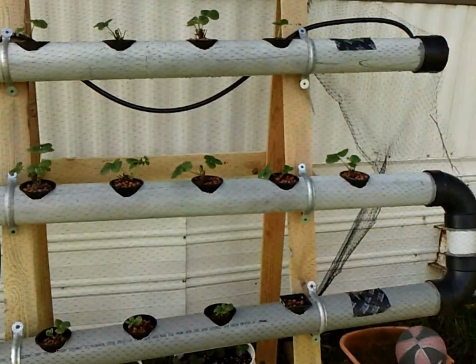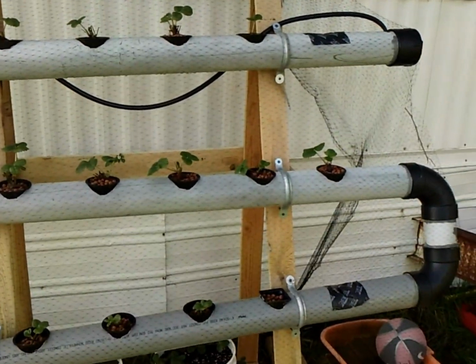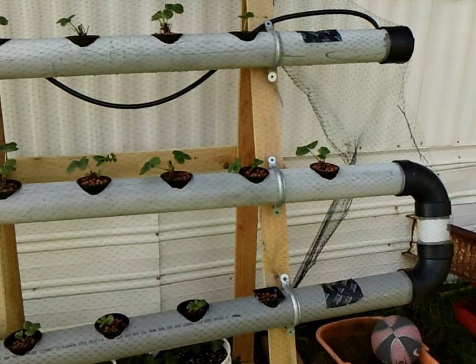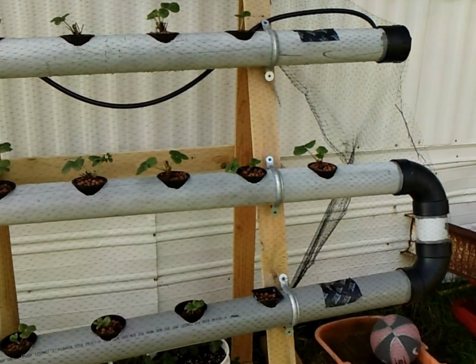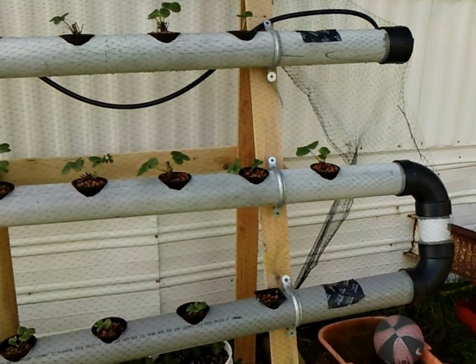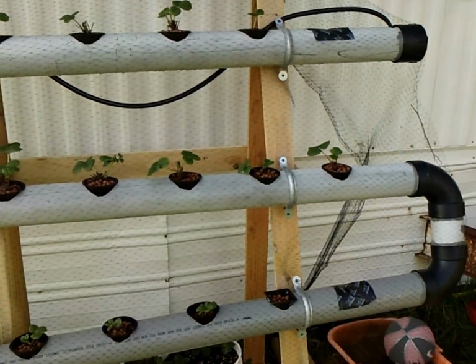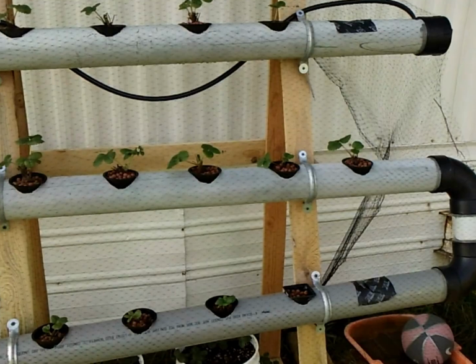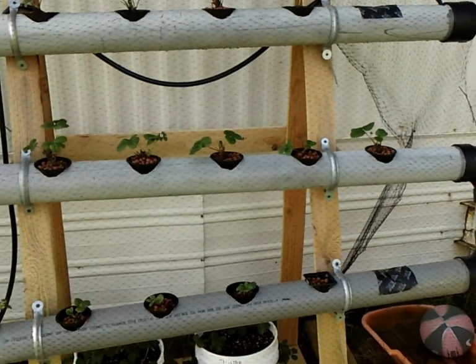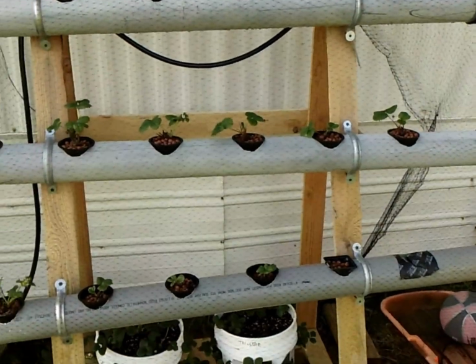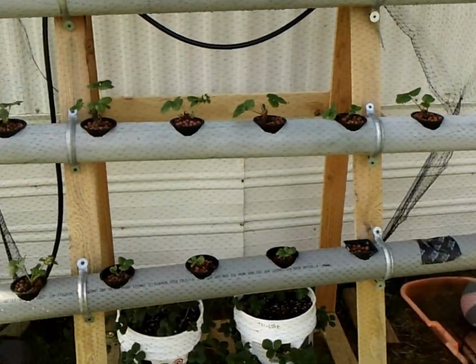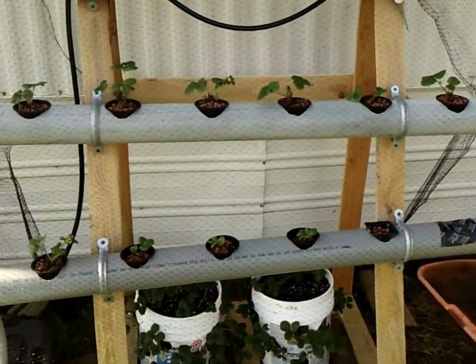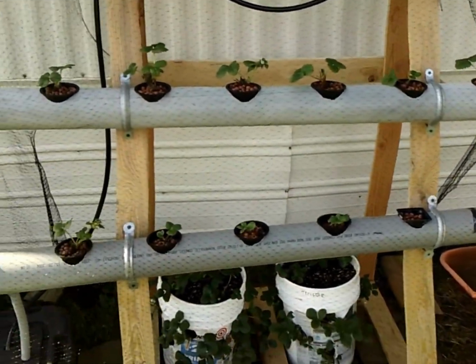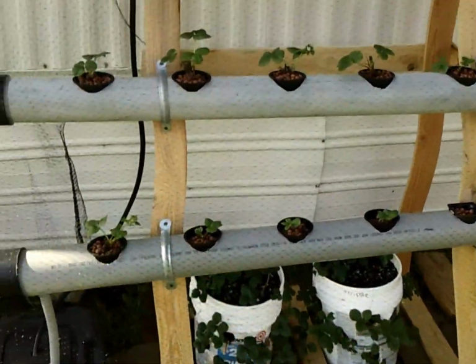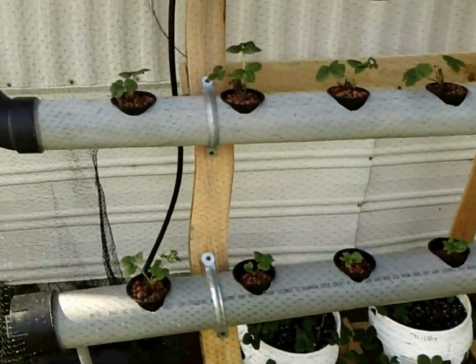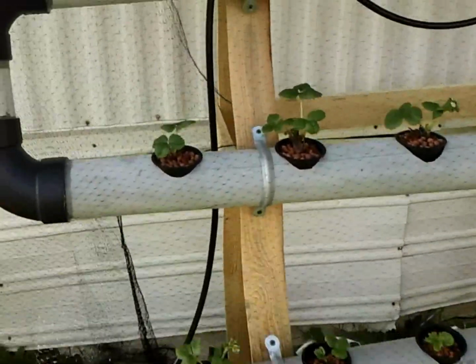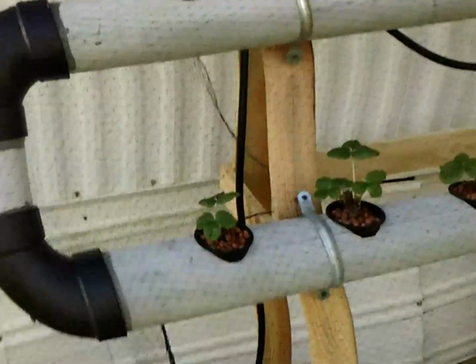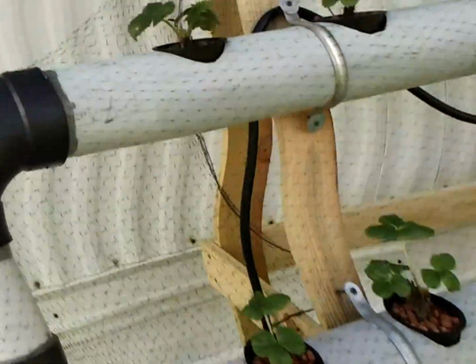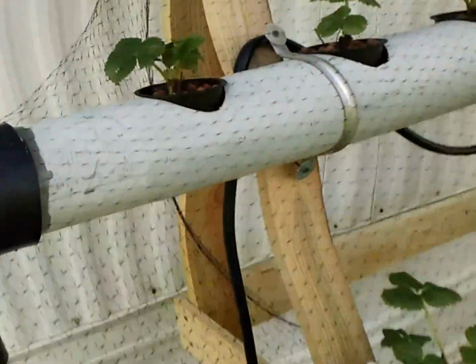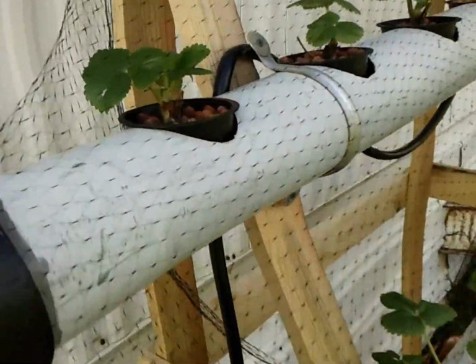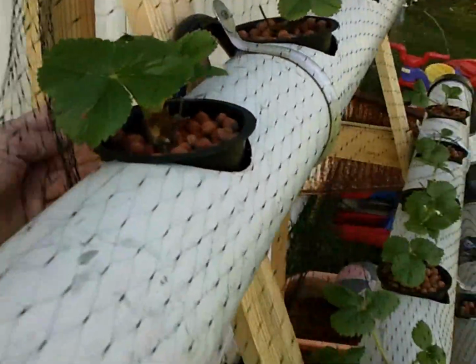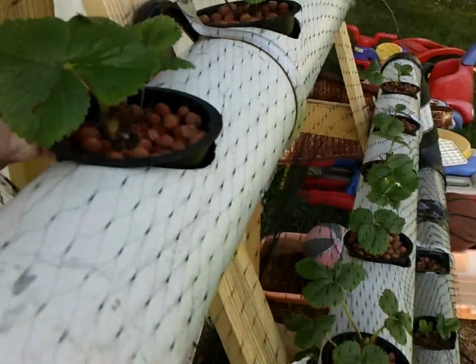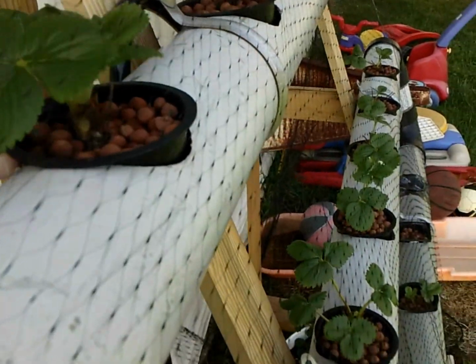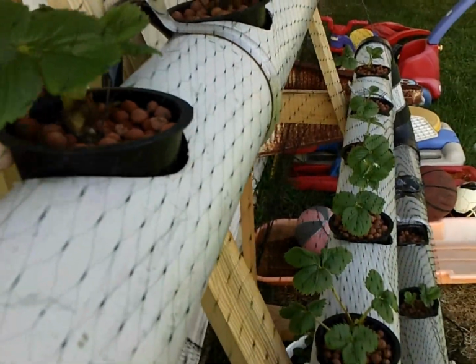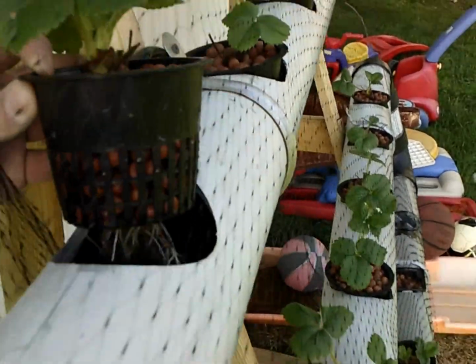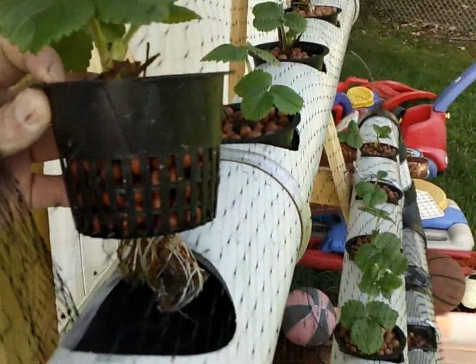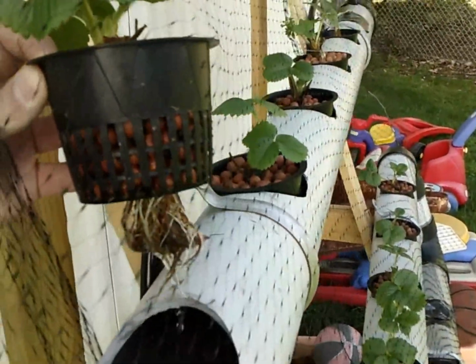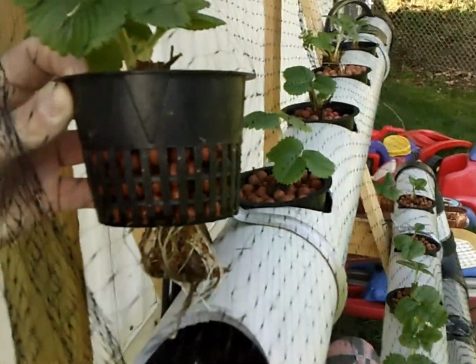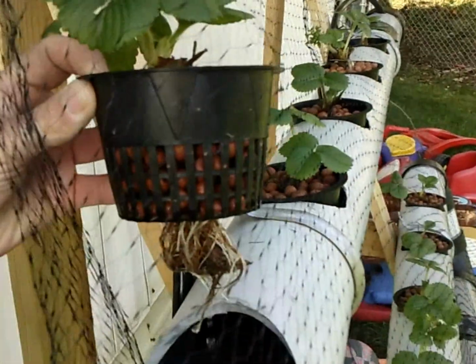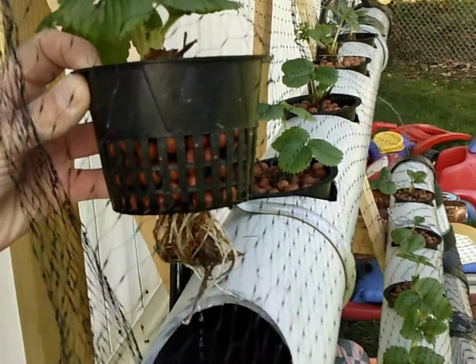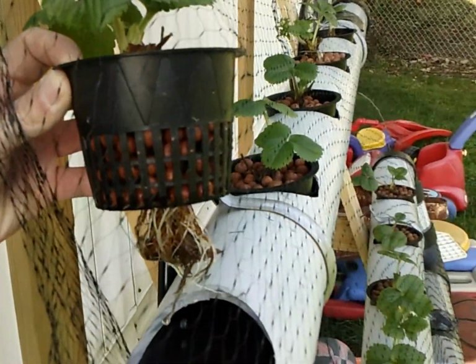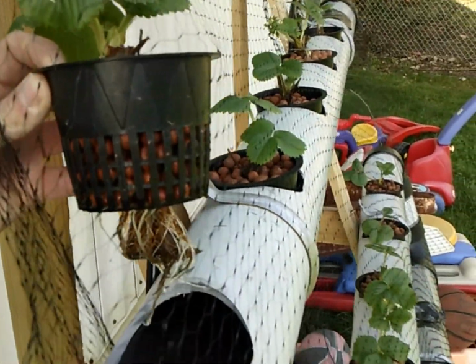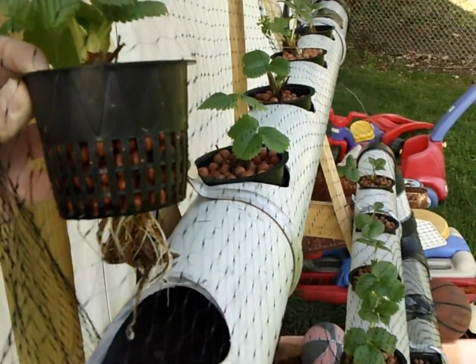We'll see you back in about a month. So far looking really good. Root growth is going really well — actually, let's check out some of the root growth. Oh yeah, look at that, nice.